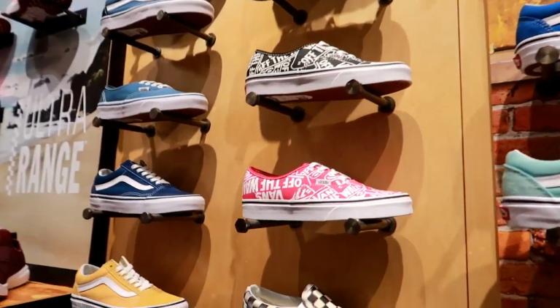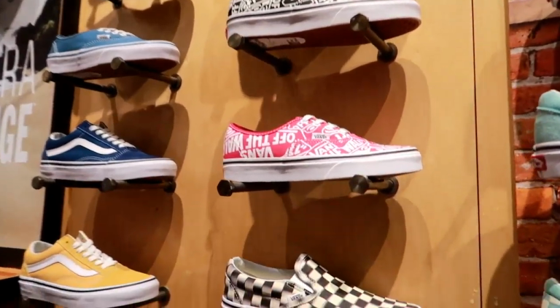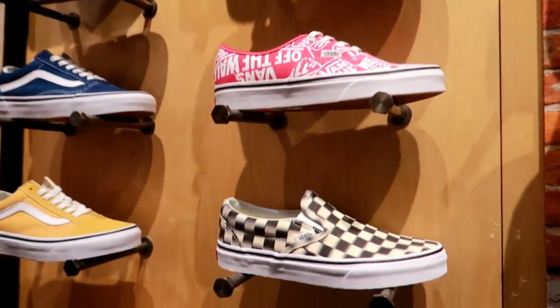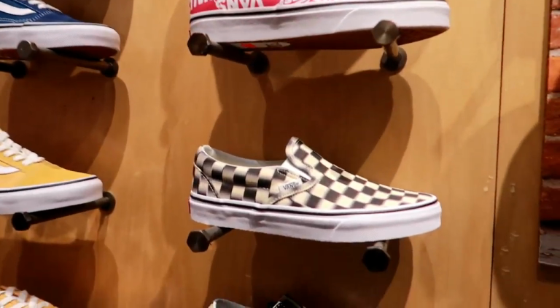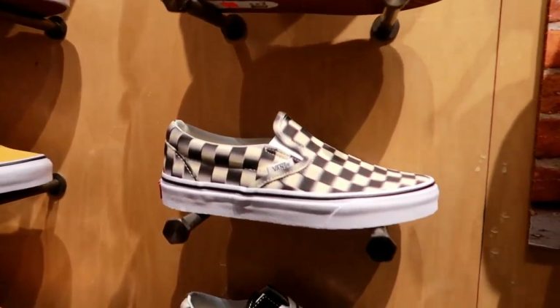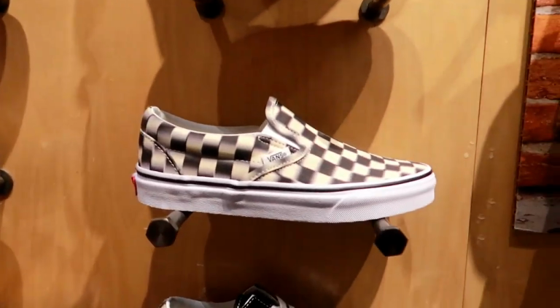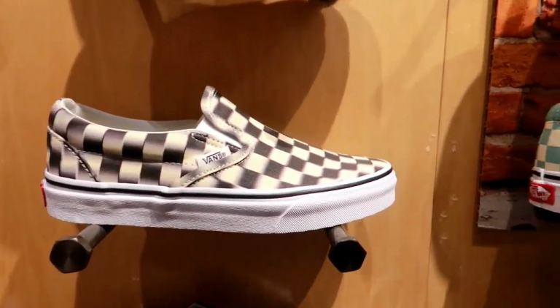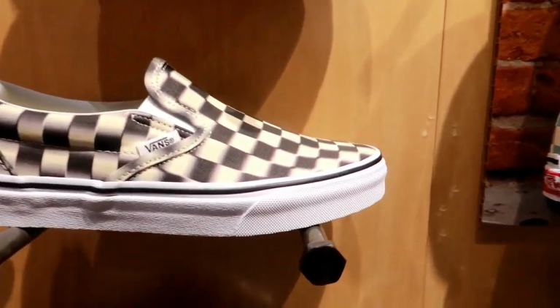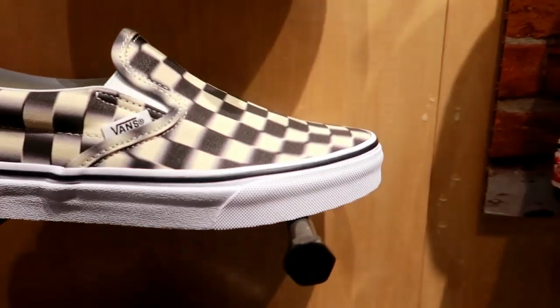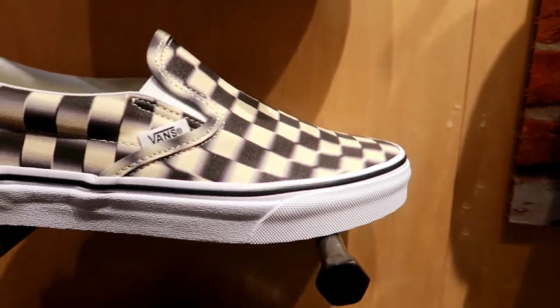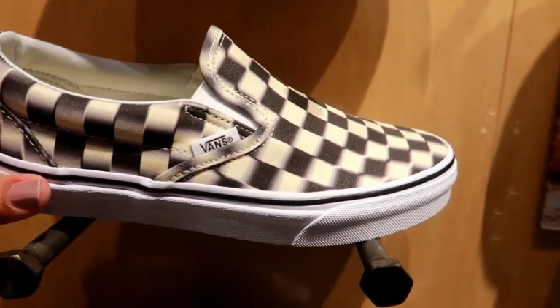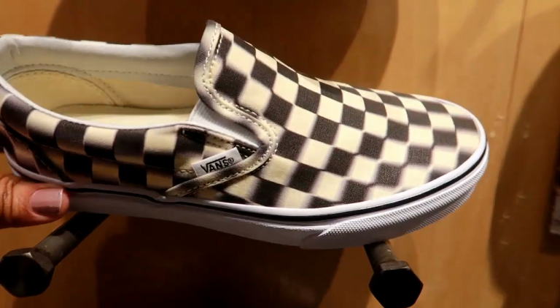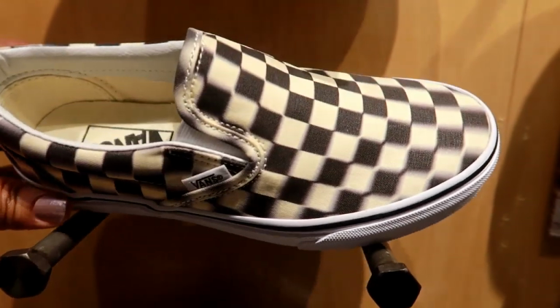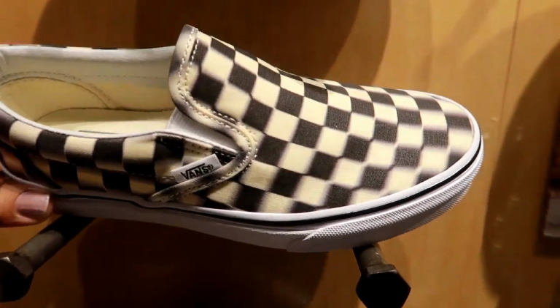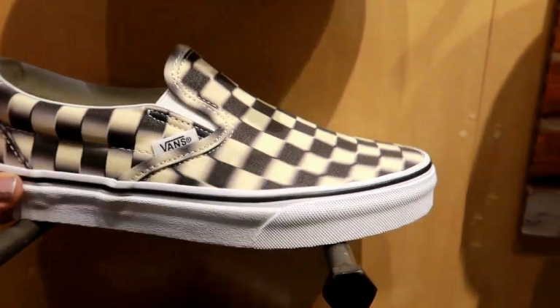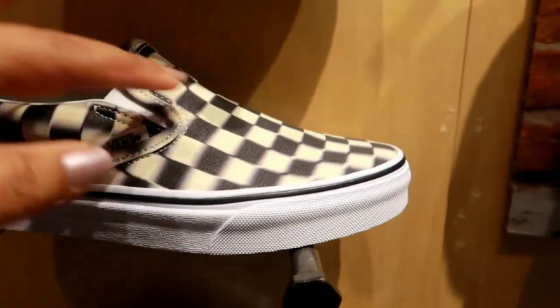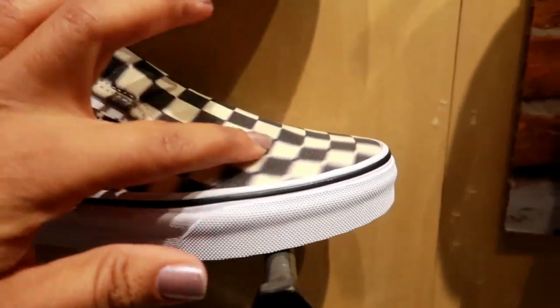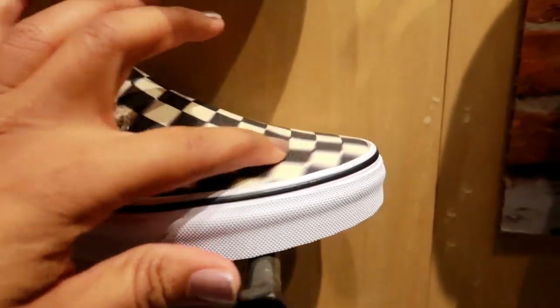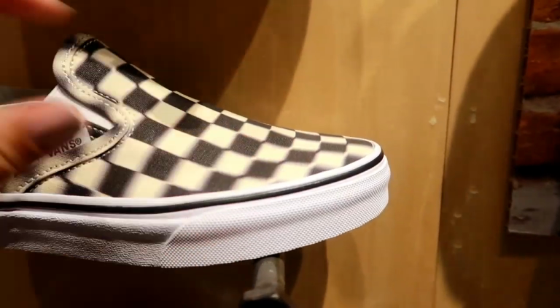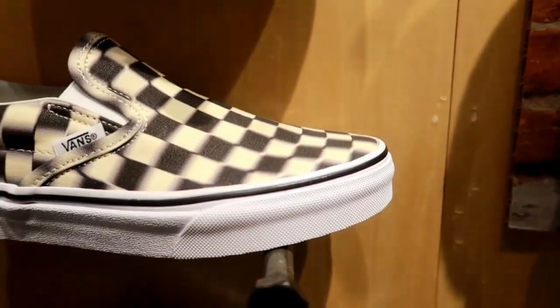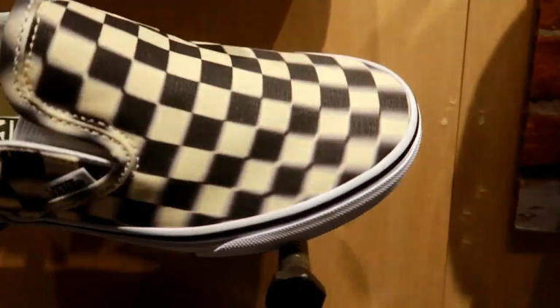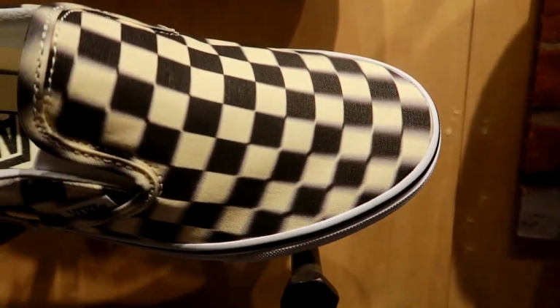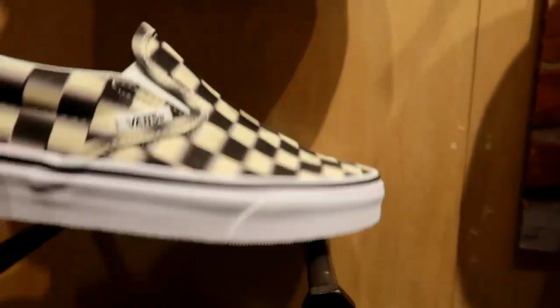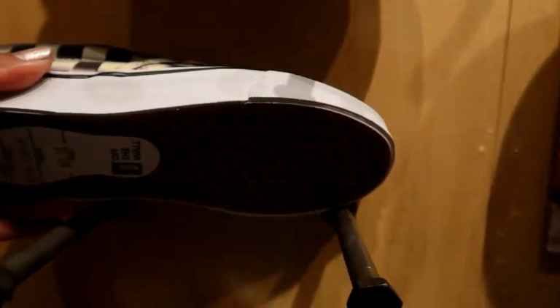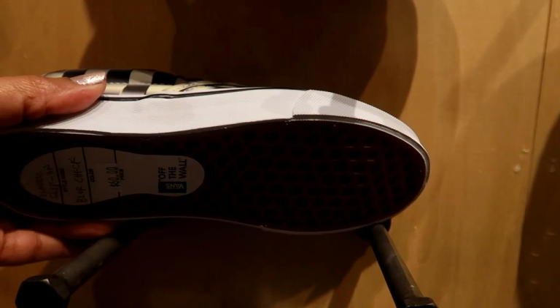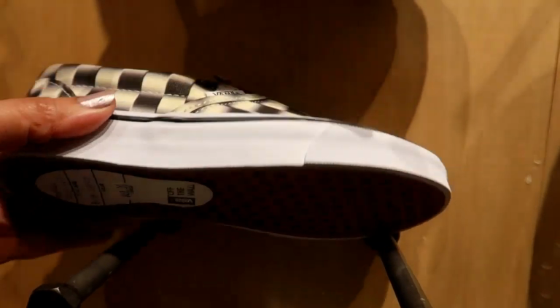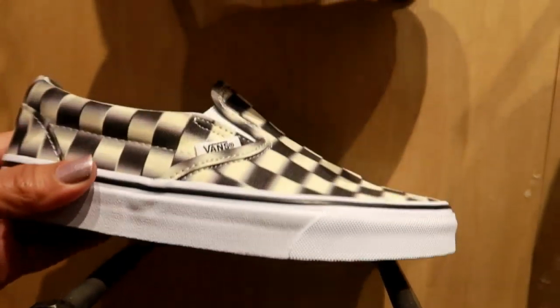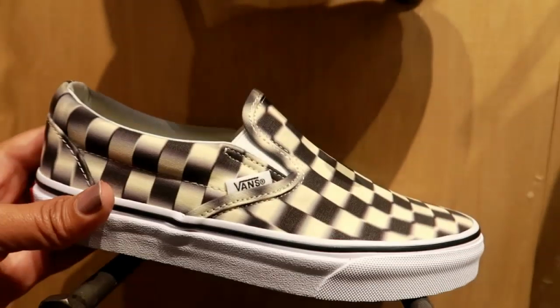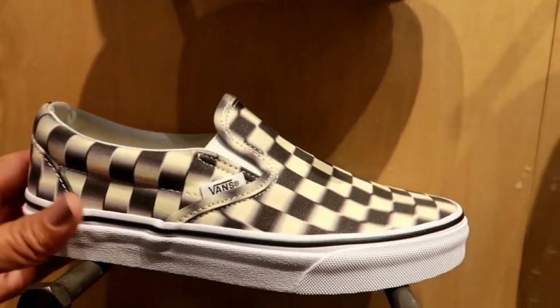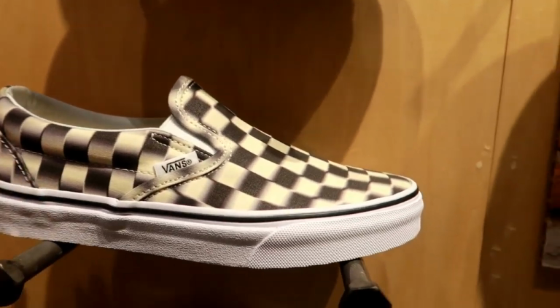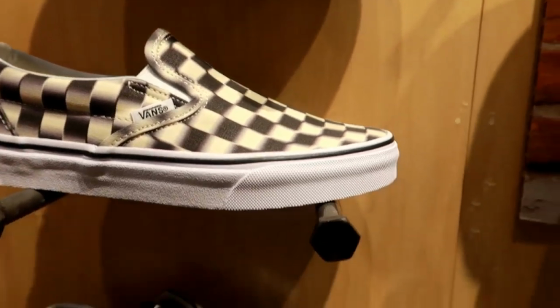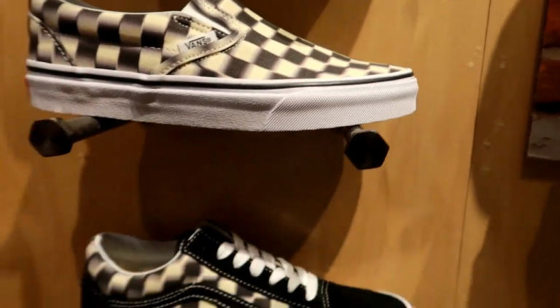Let's see — these are kind of cool, they're kind of like 3D. See how they blur out at the tip right there? These are $60. I kind of like those.